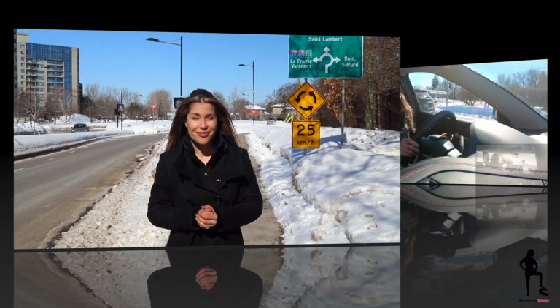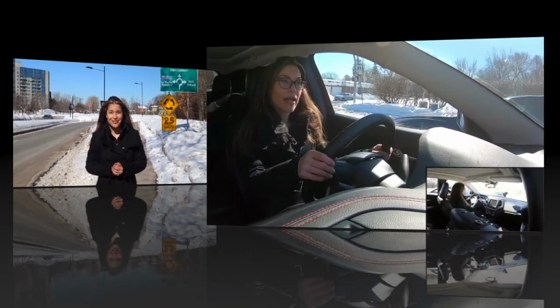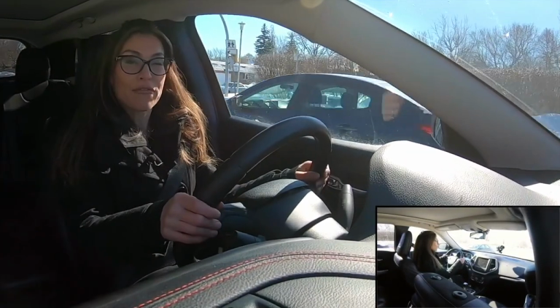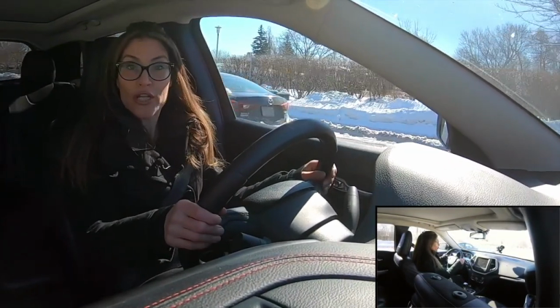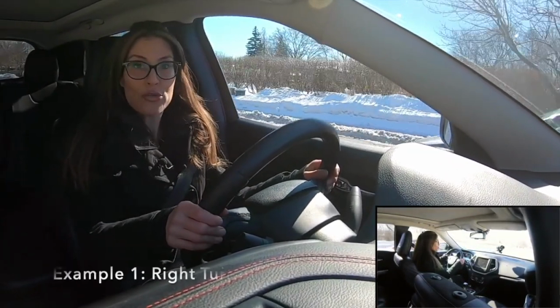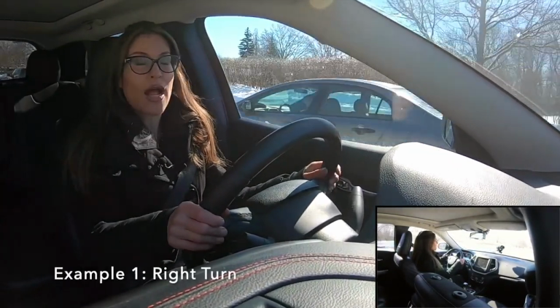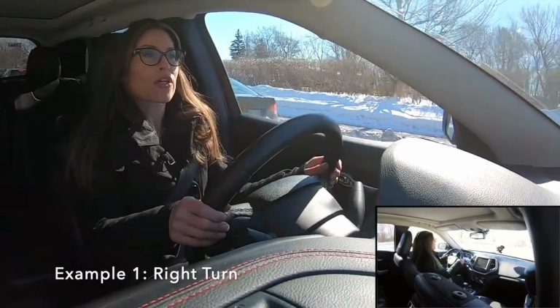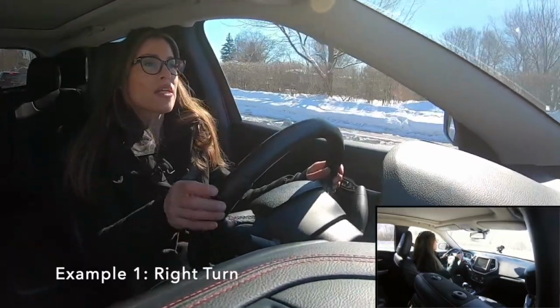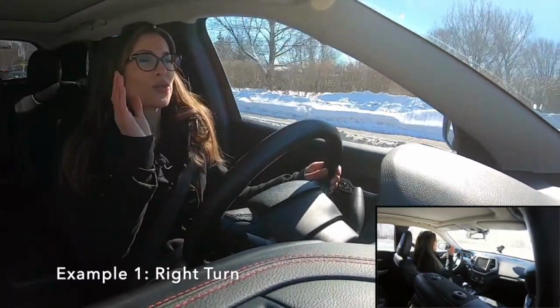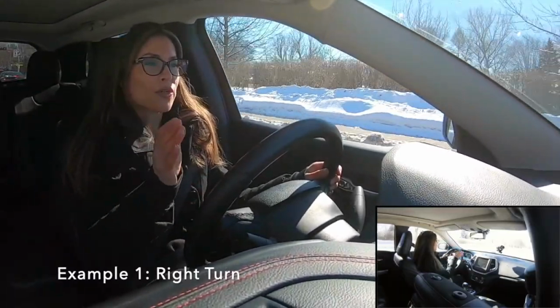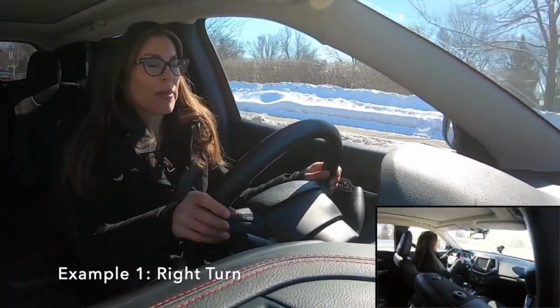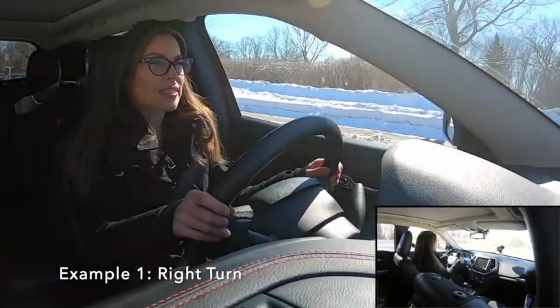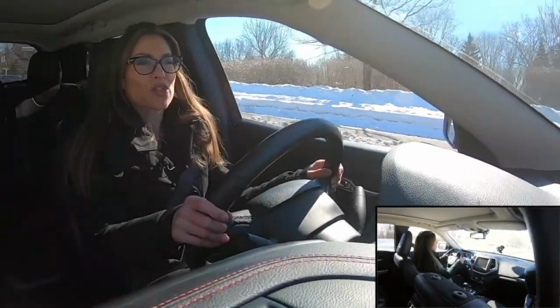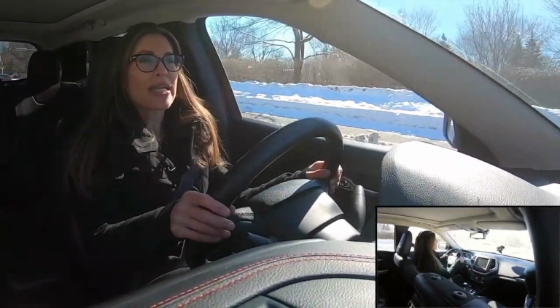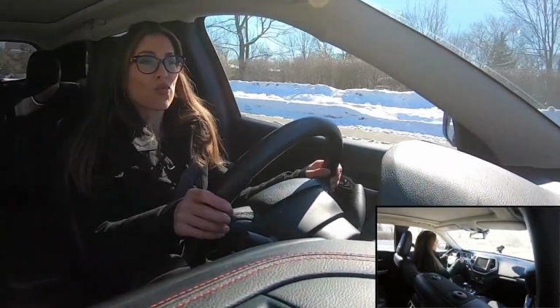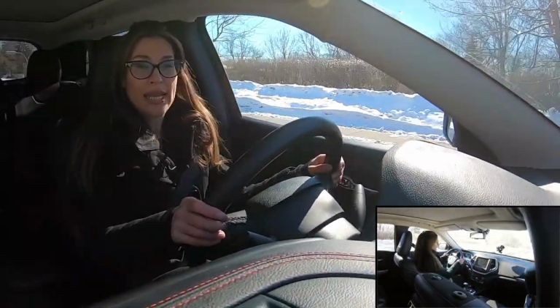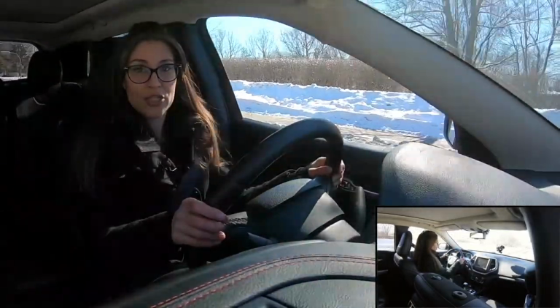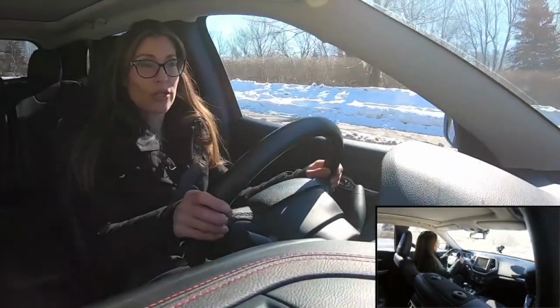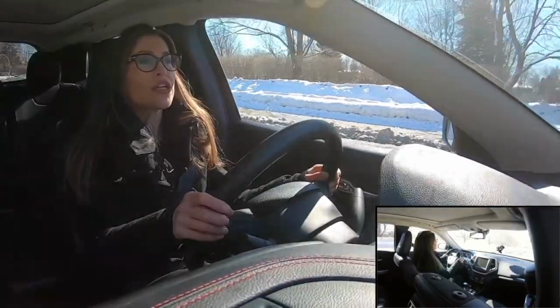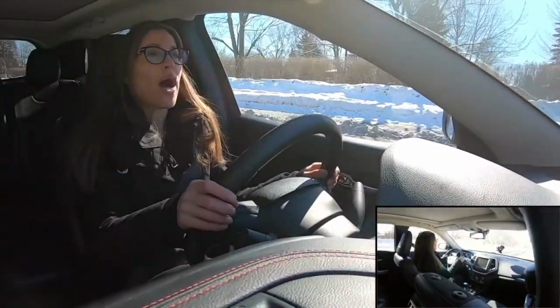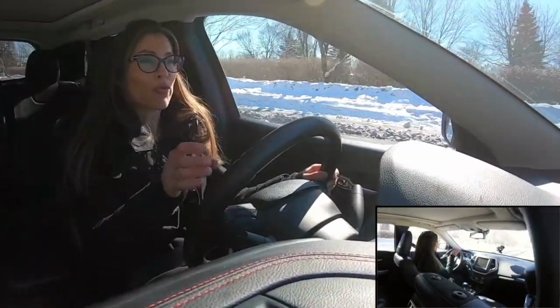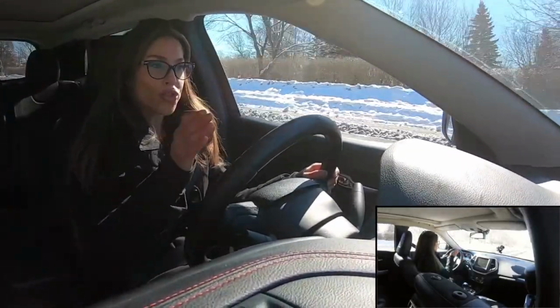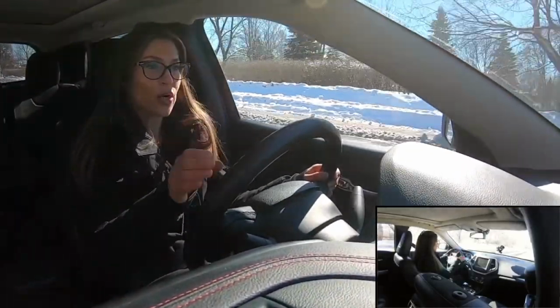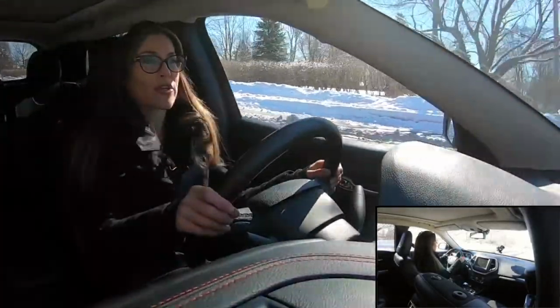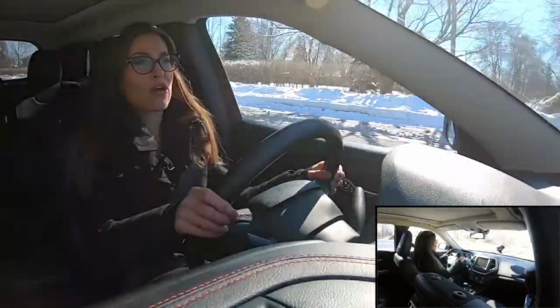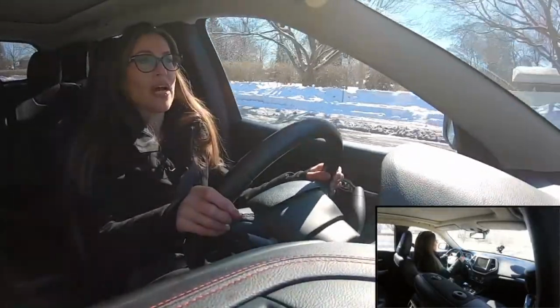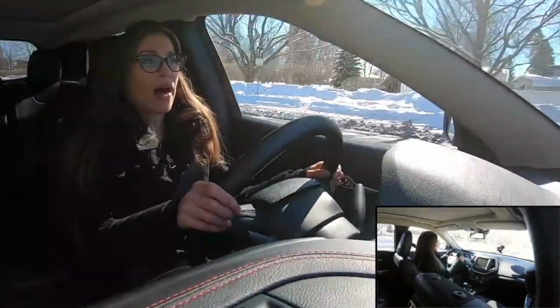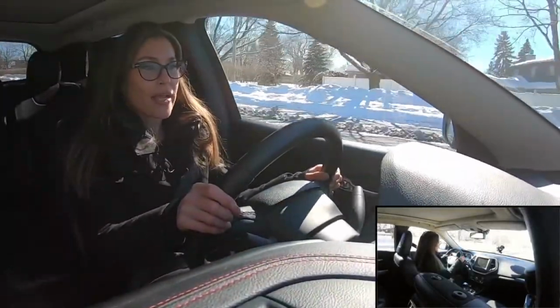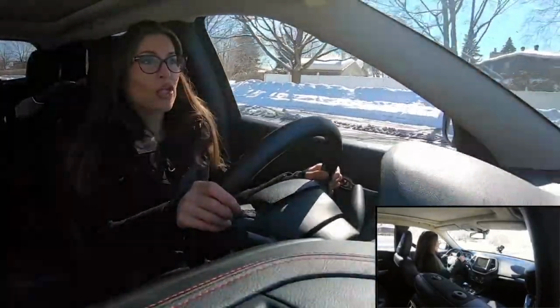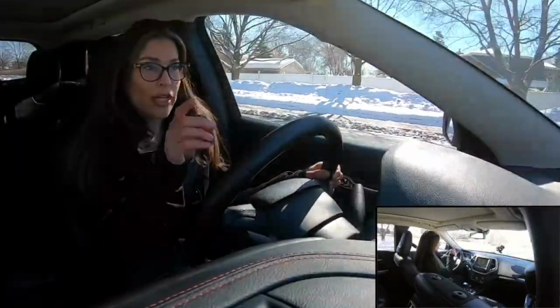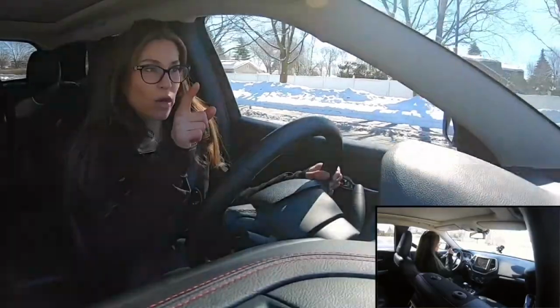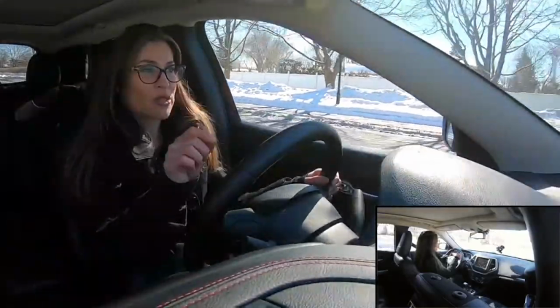If you're a new driver, to learn a roundabout, the simplest one is a right-hand turn. I'm approaching a roundabout, I am looking for my speed...